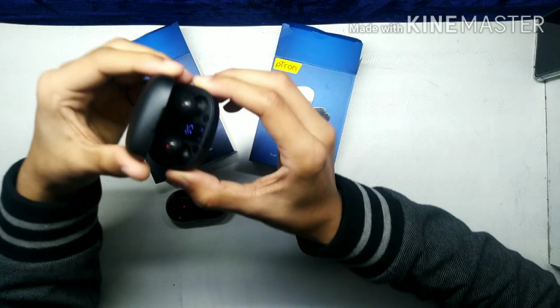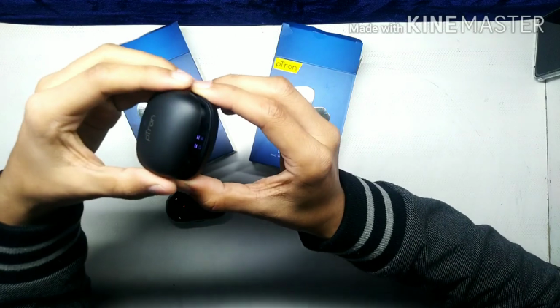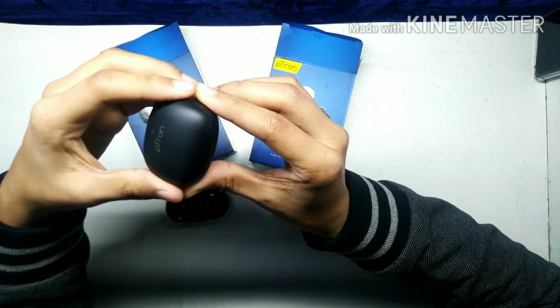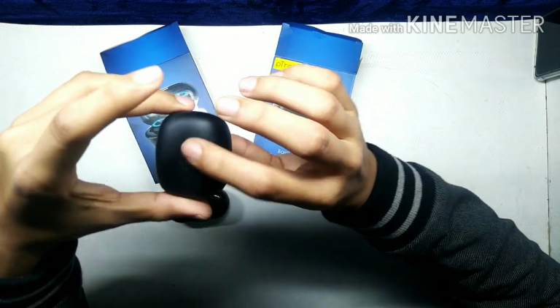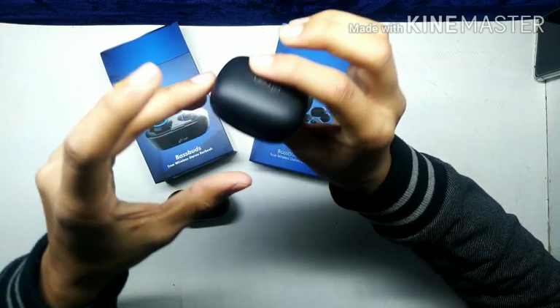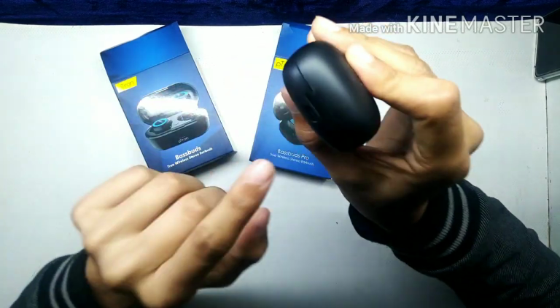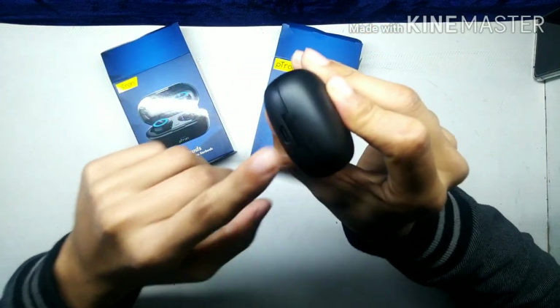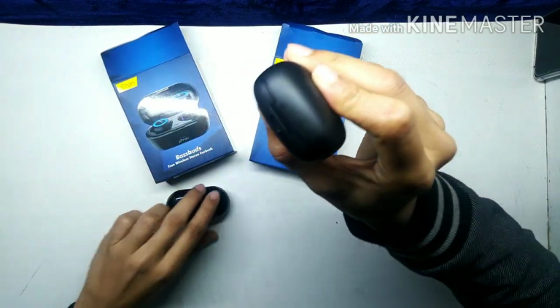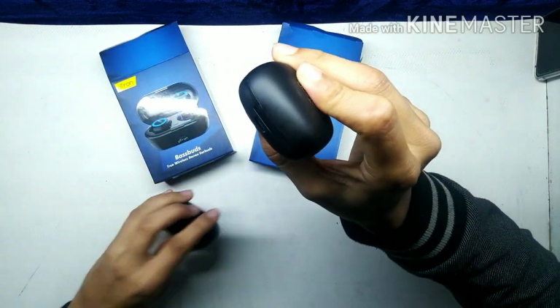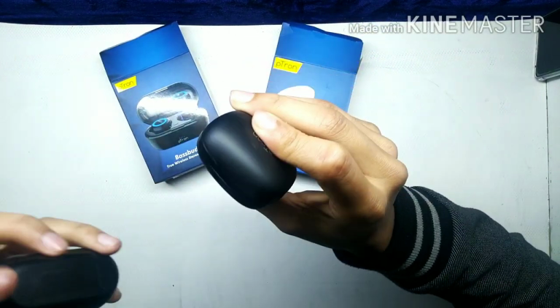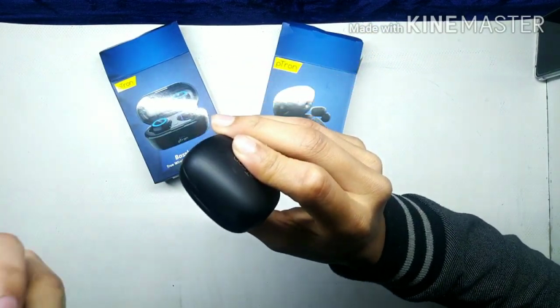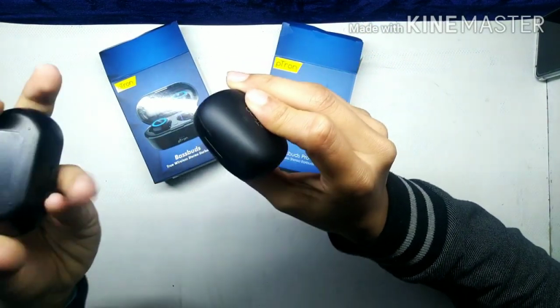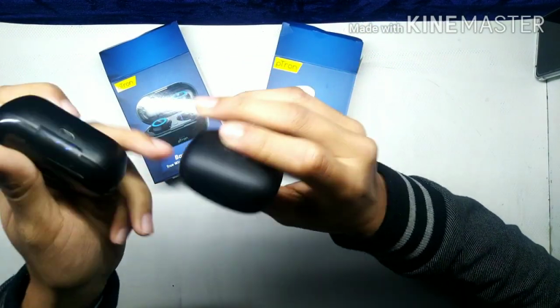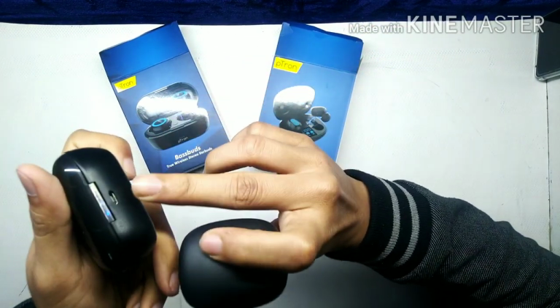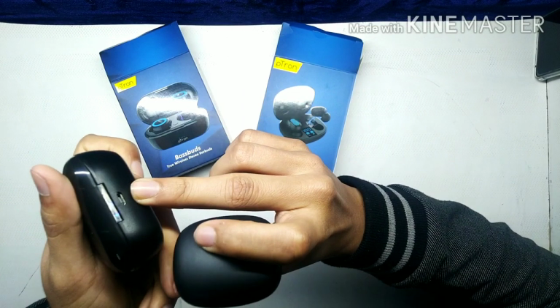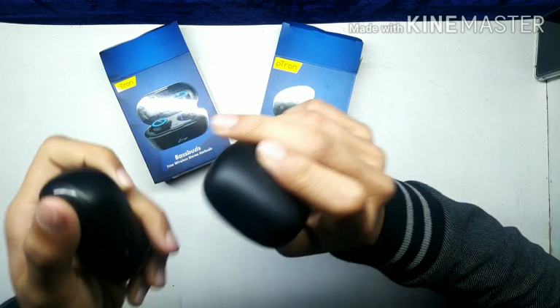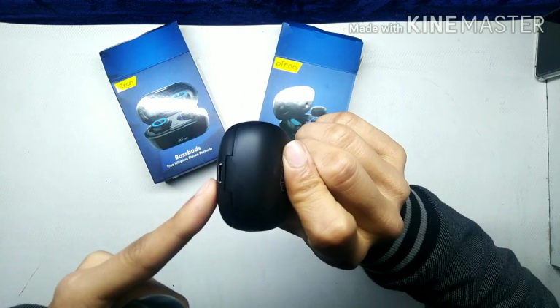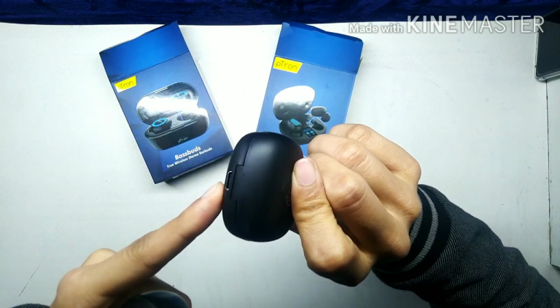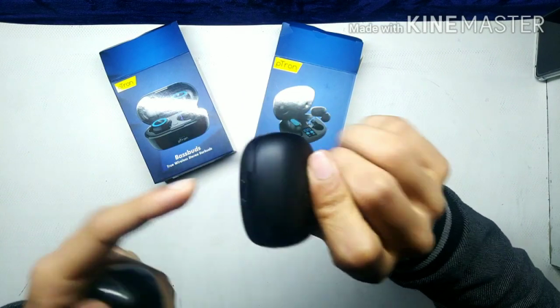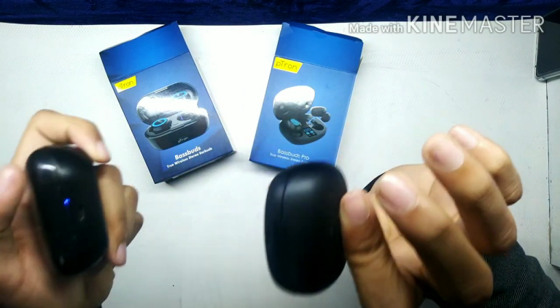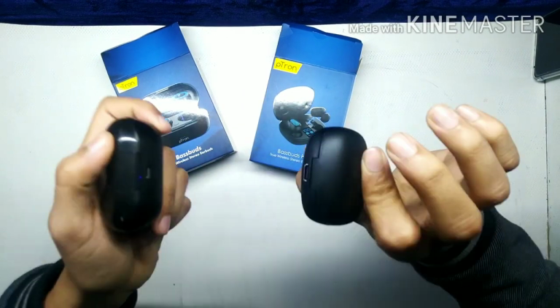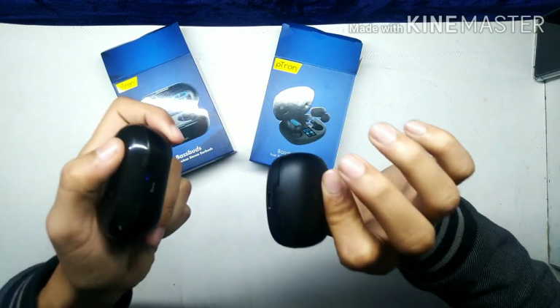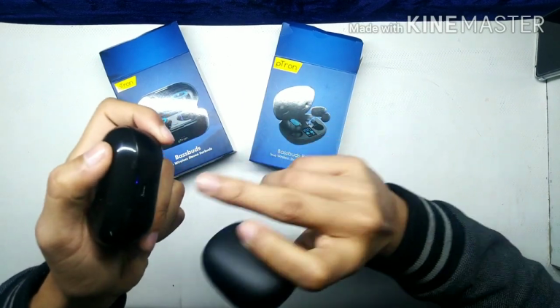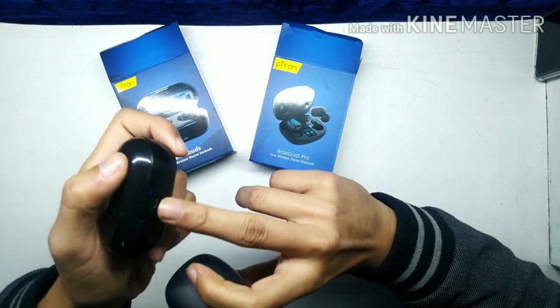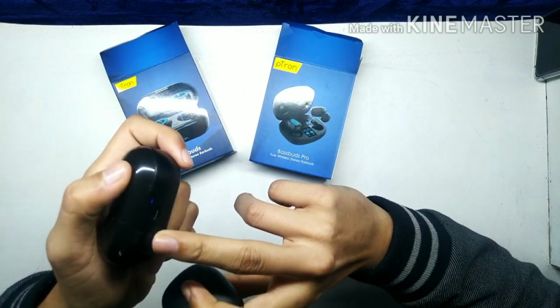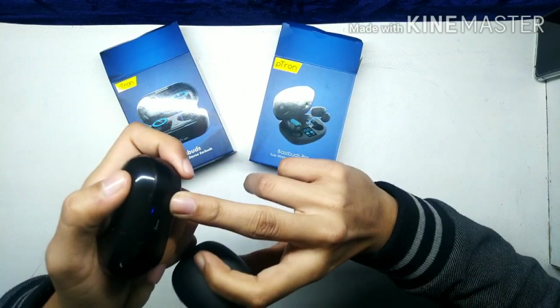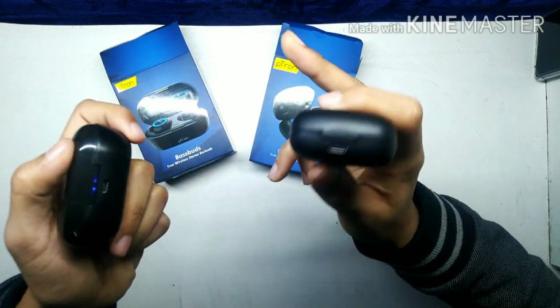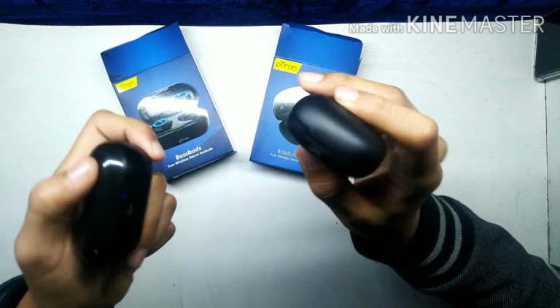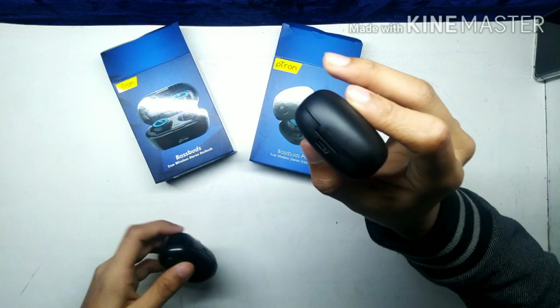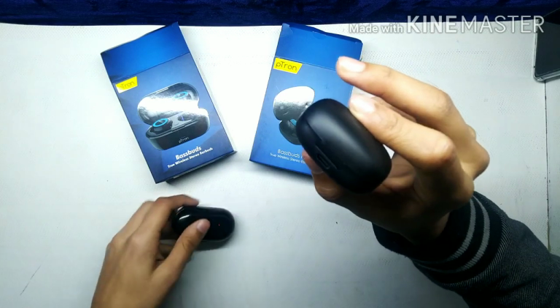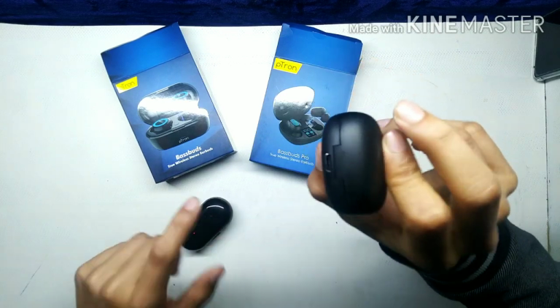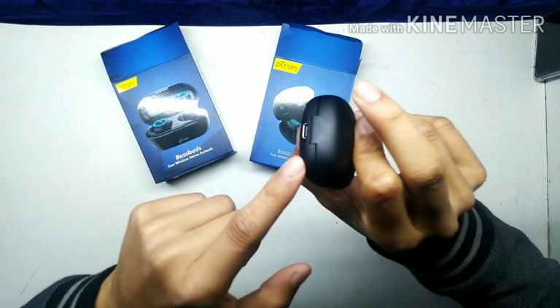If I talk about the charging point, you can see the Base Buds use a Micro USB charging port, while the Pro version uses a Type-C port, which is a major difference. Because sometimes a Micro USB port can be hard to find.